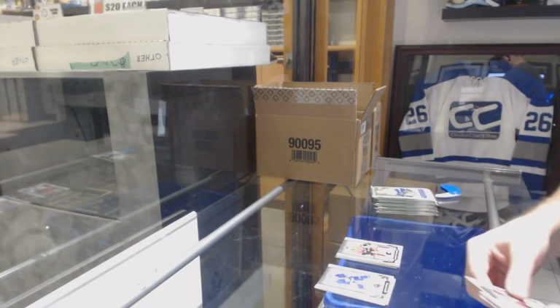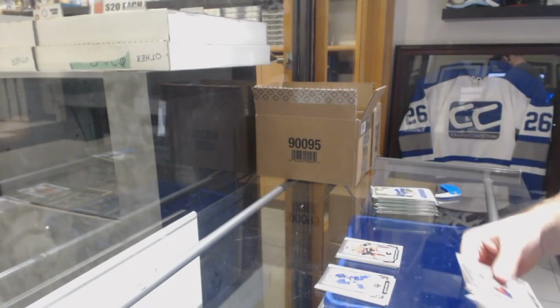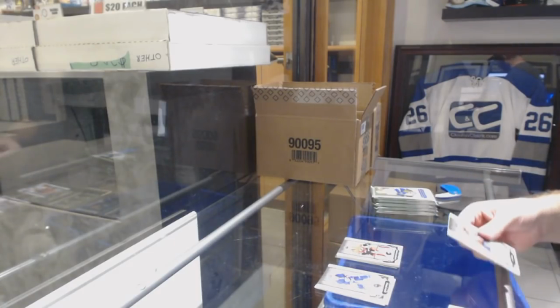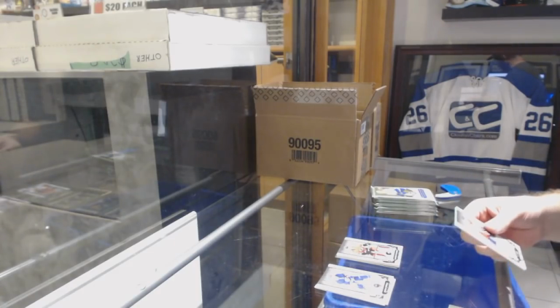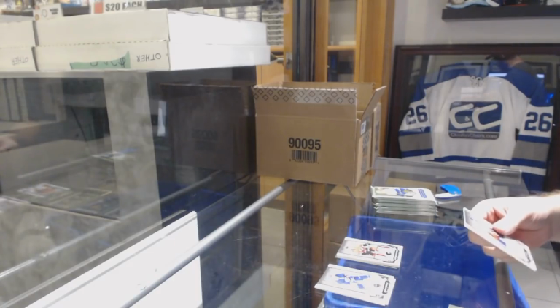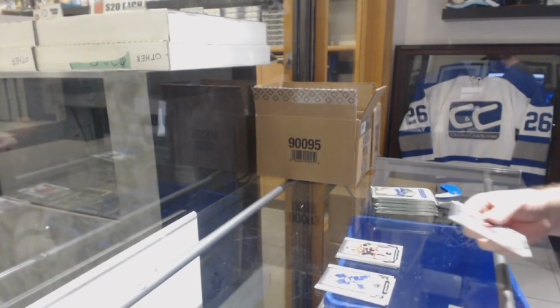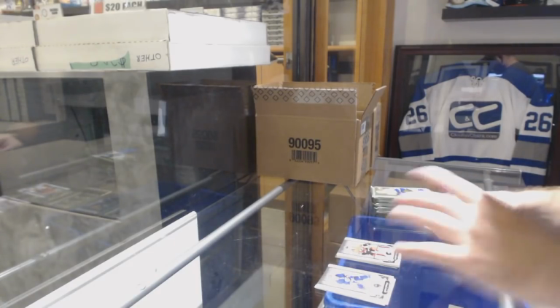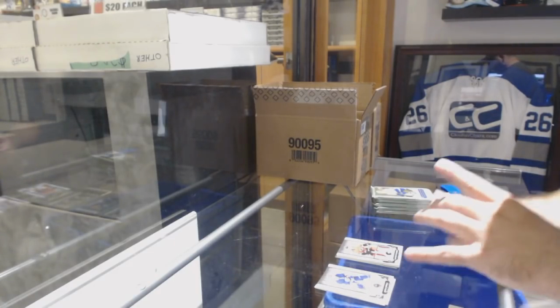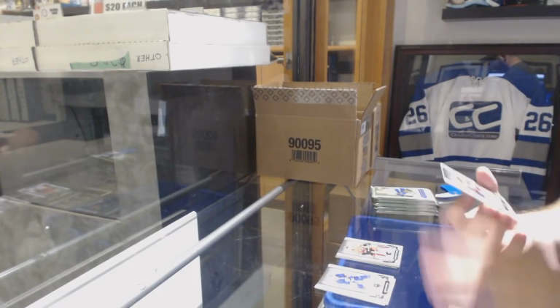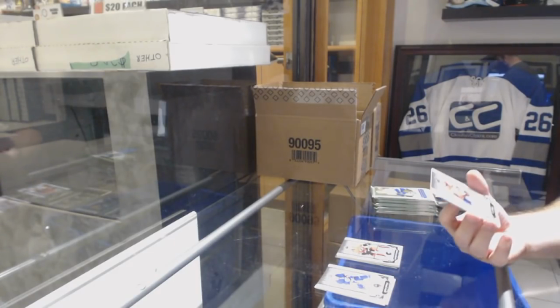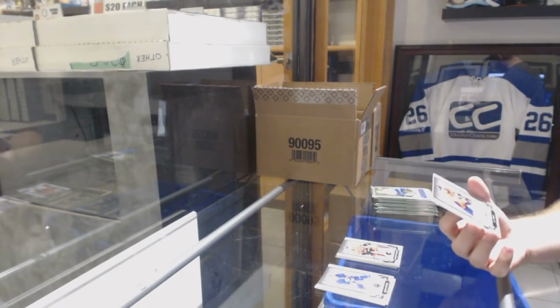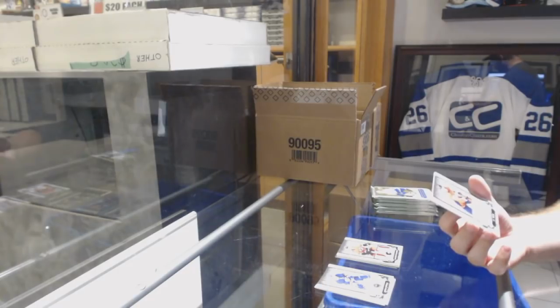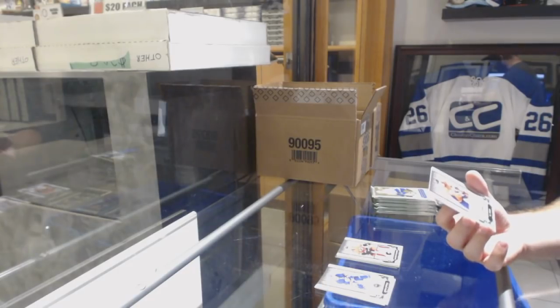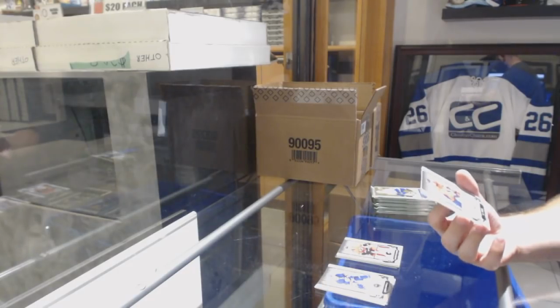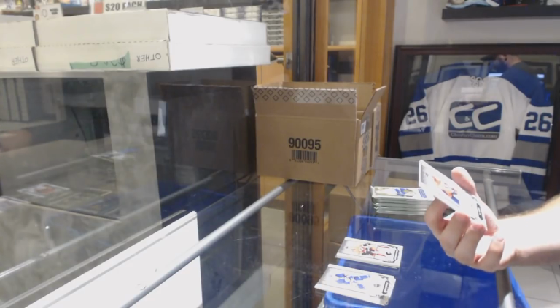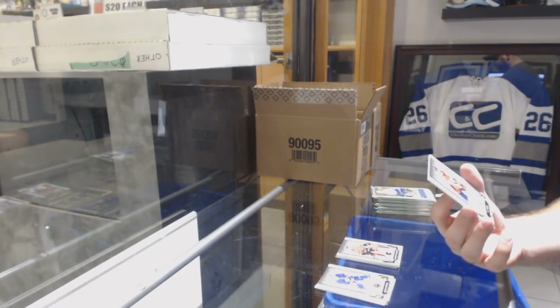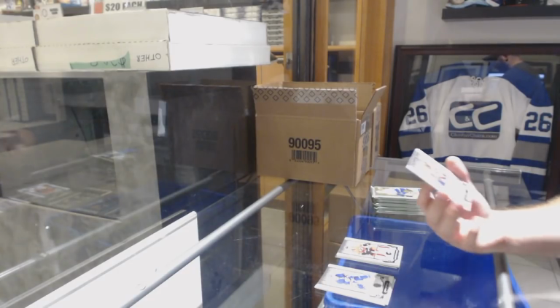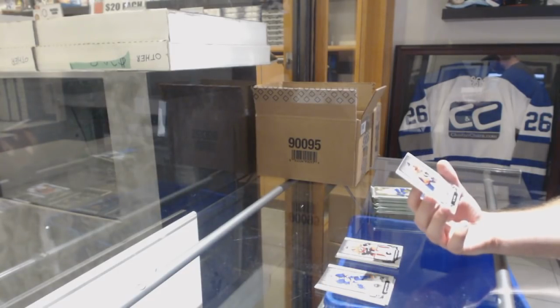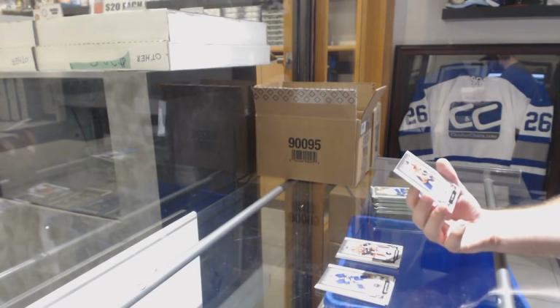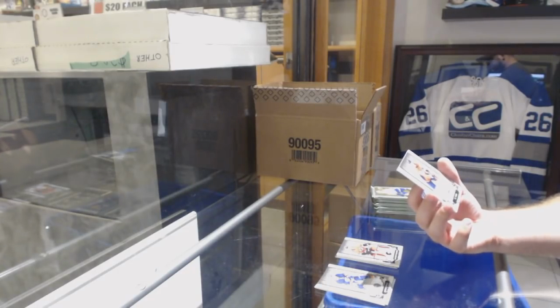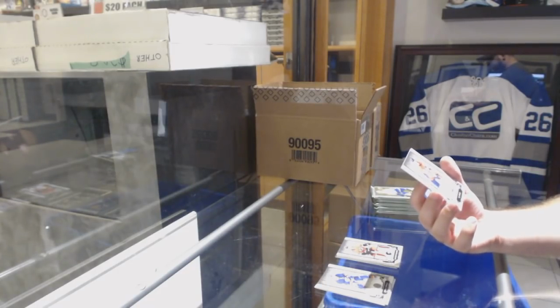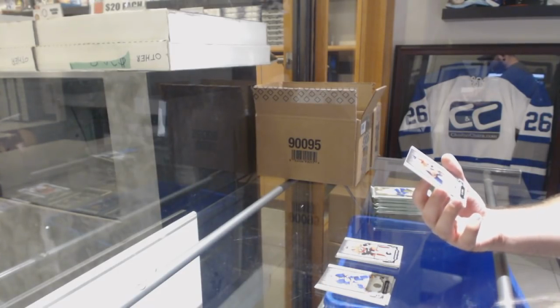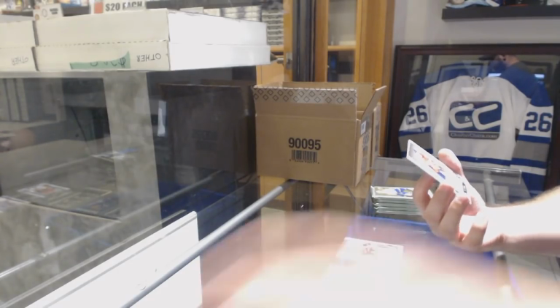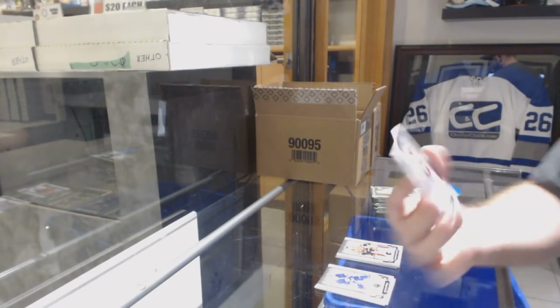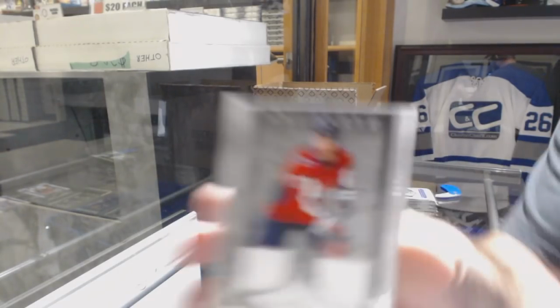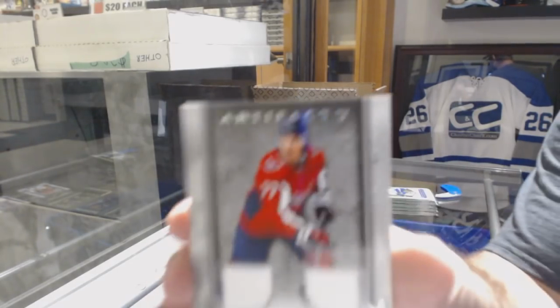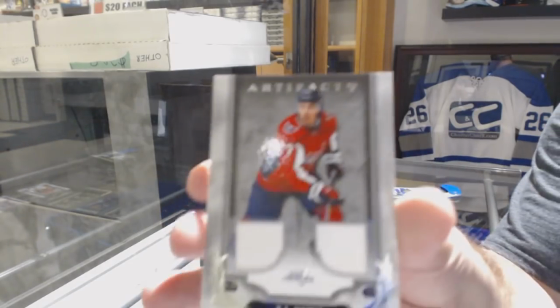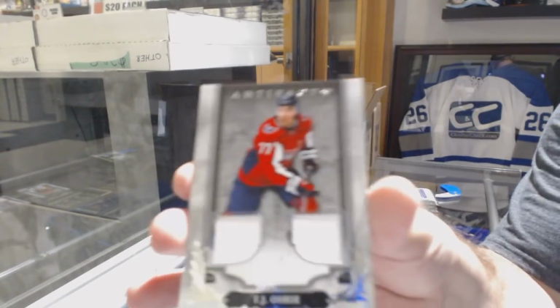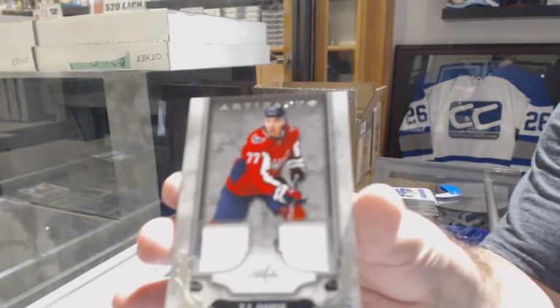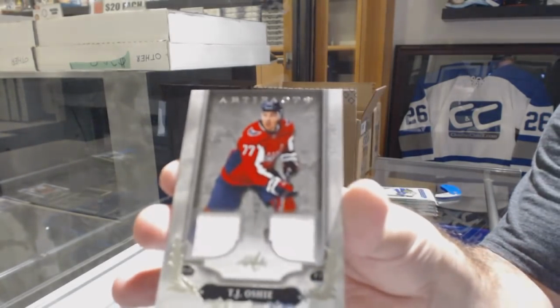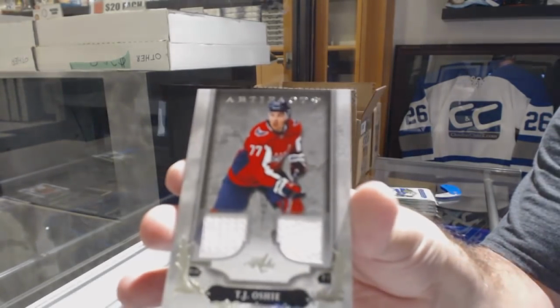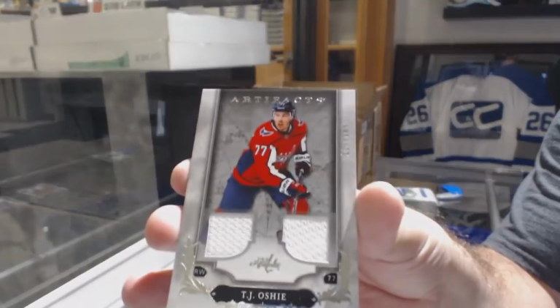Let me get the rhythm back here. We've got a dual jersey number to 165 for the Capitals — T.J. Oshie.